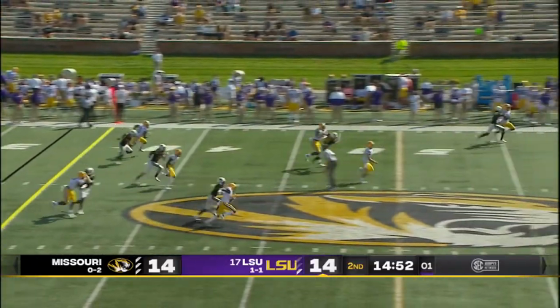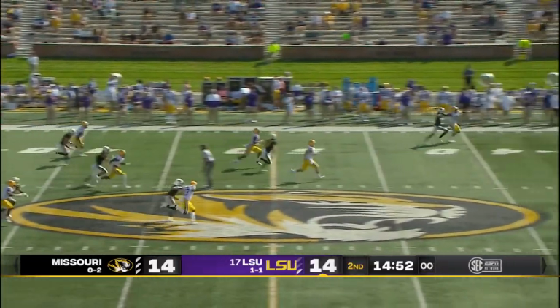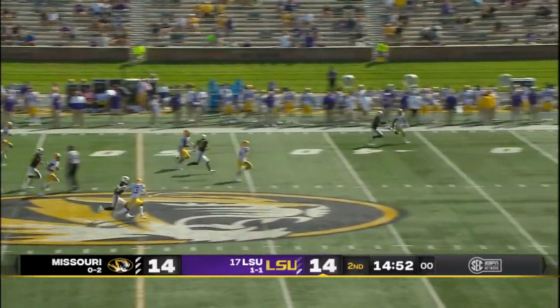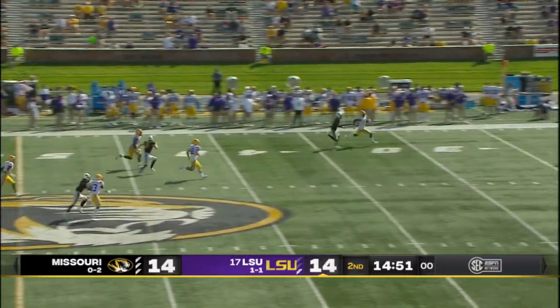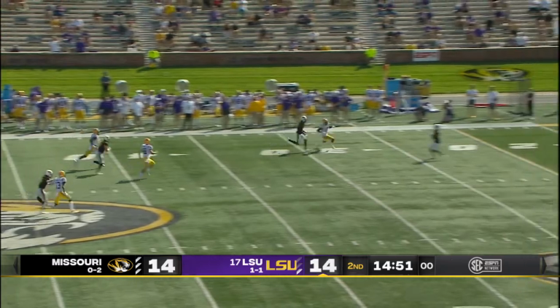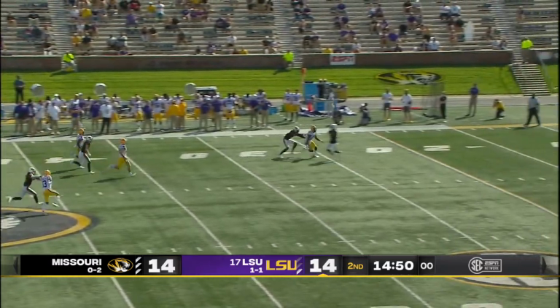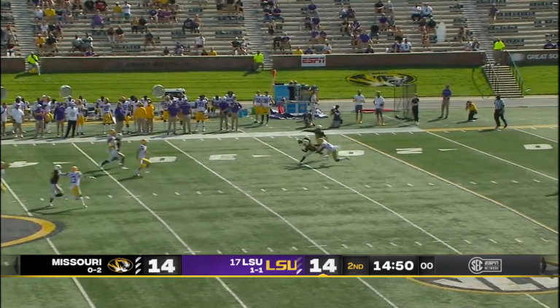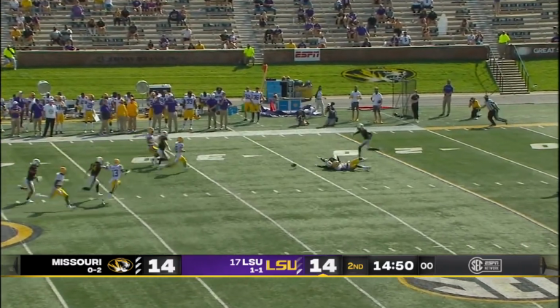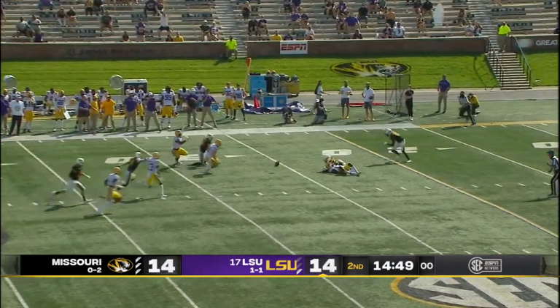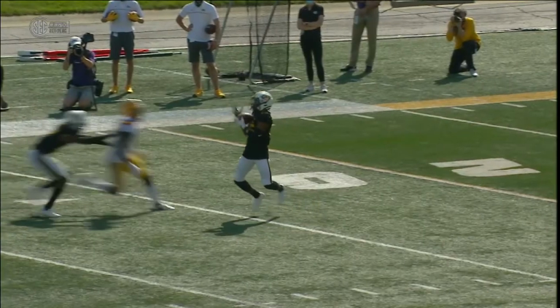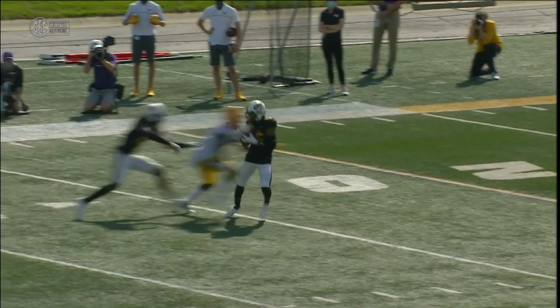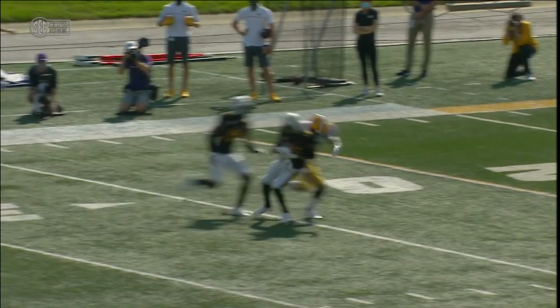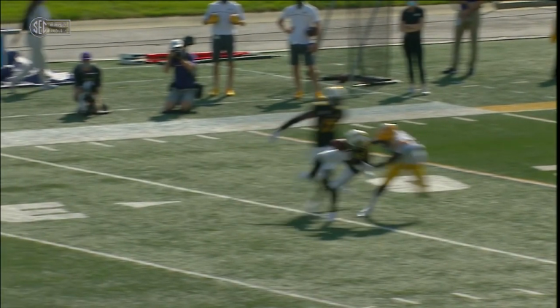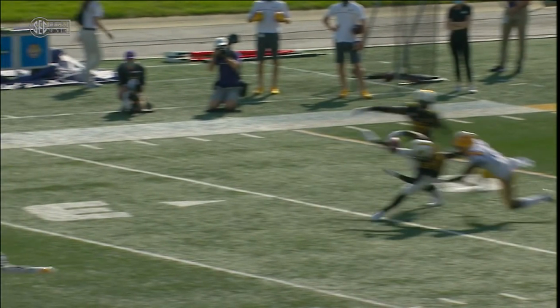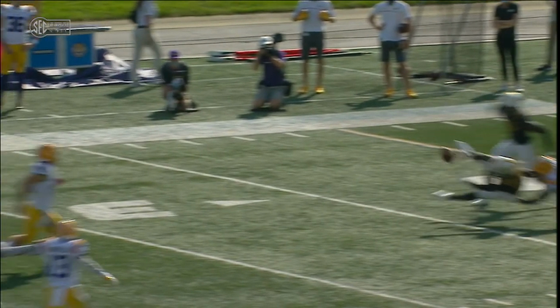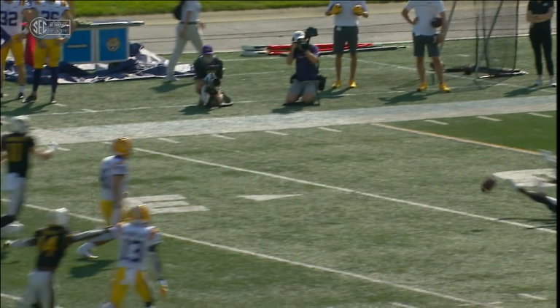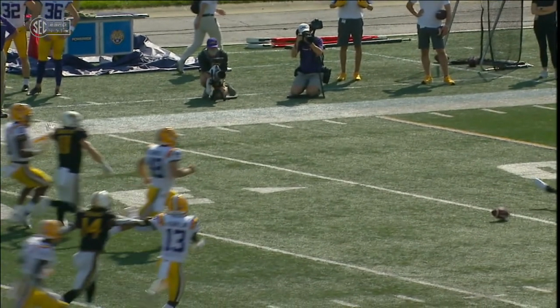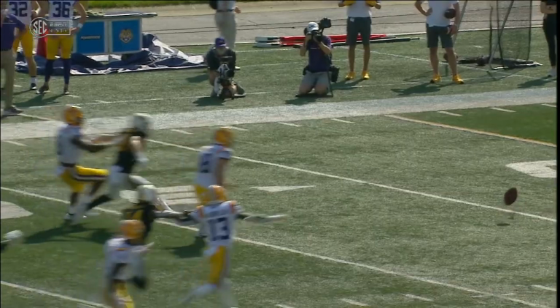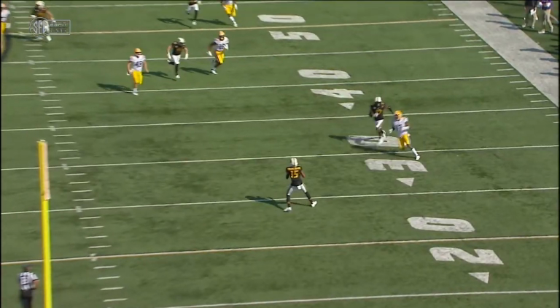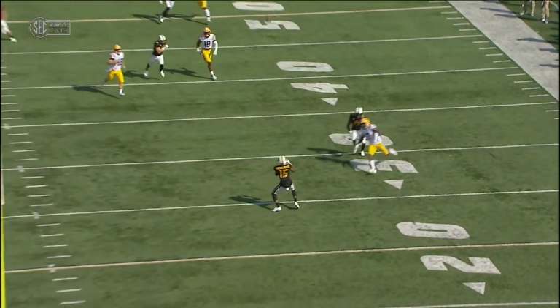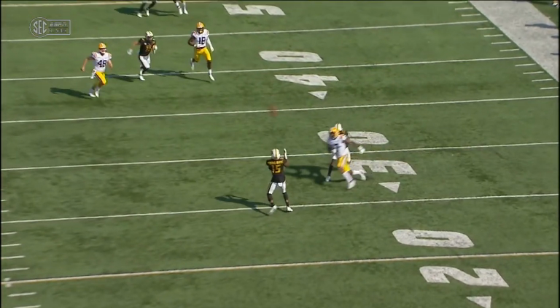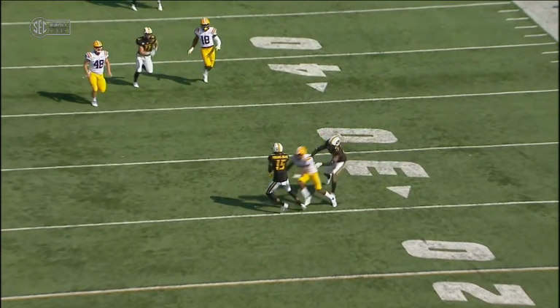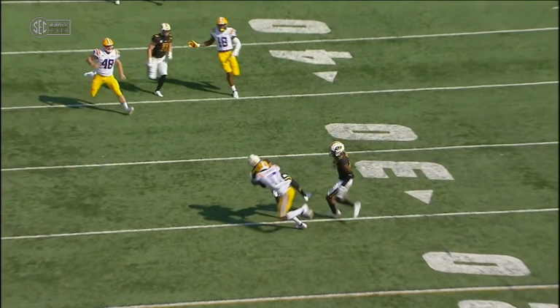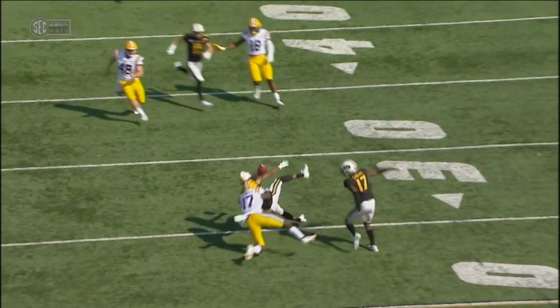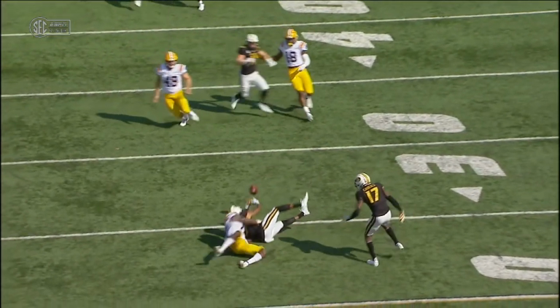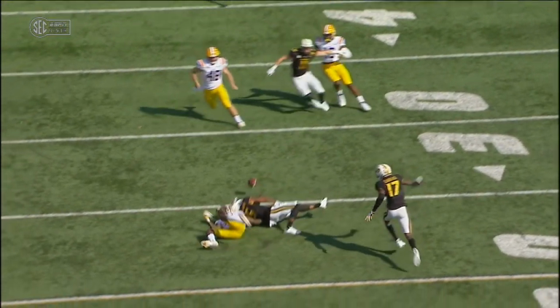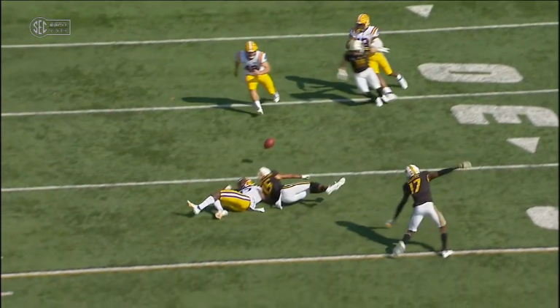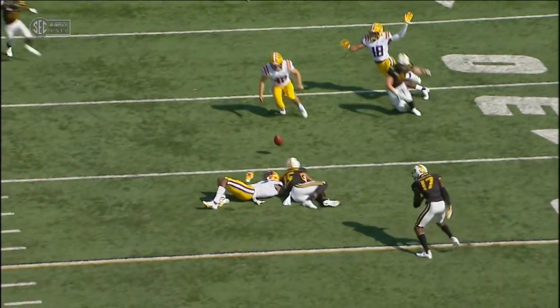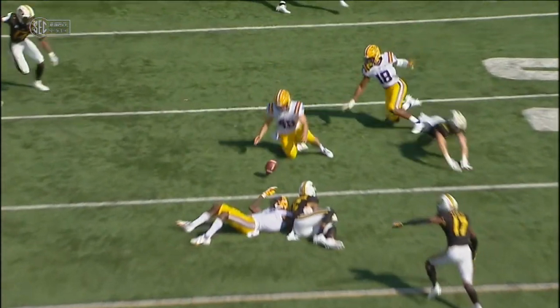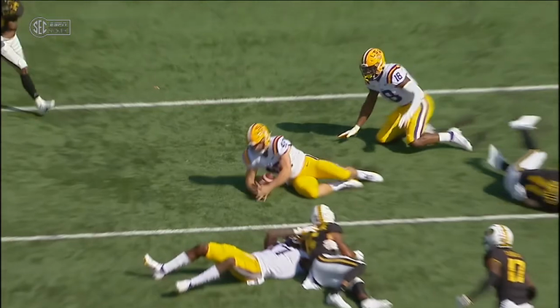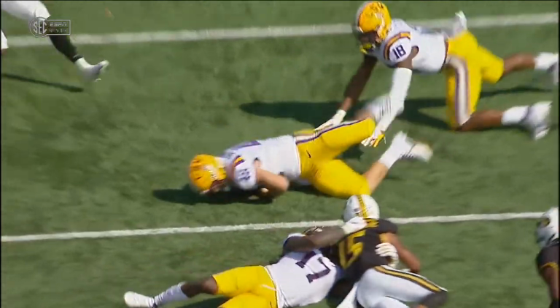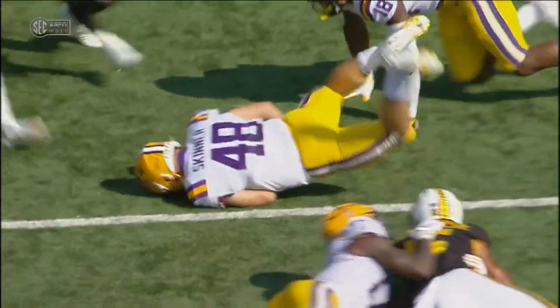Zach von Rosenberg will let it fly — he's been spot on so far this year. Catch going to be made at the 25, ball knocked free. A dive for it at about the 25-yard line. Waiting for an indication — it's fighting Tiger football.